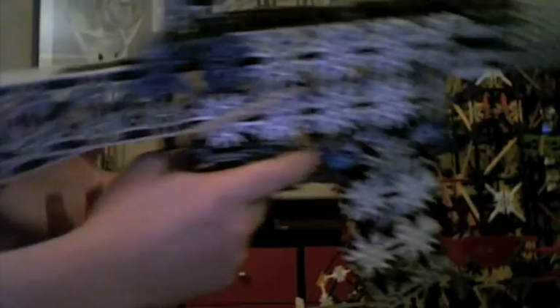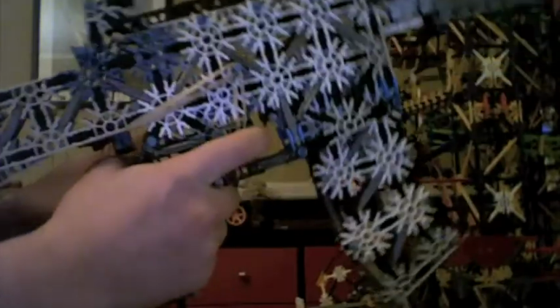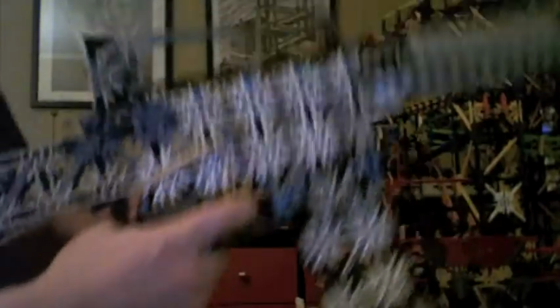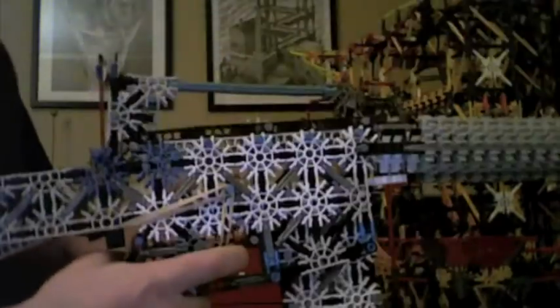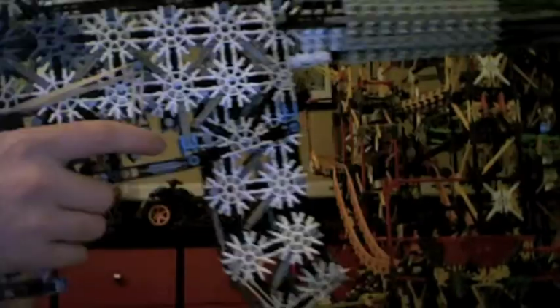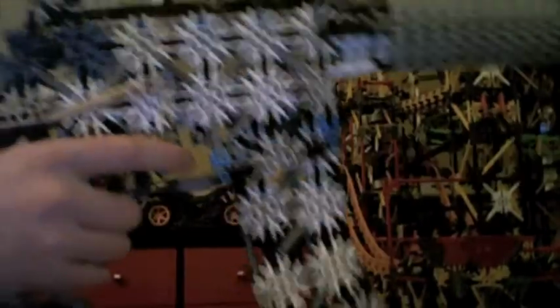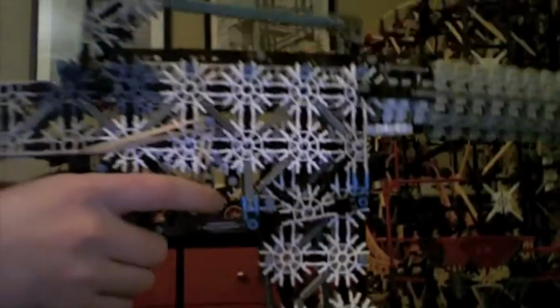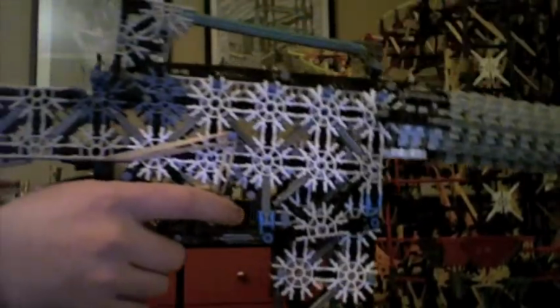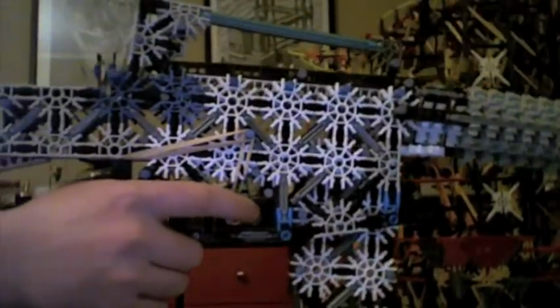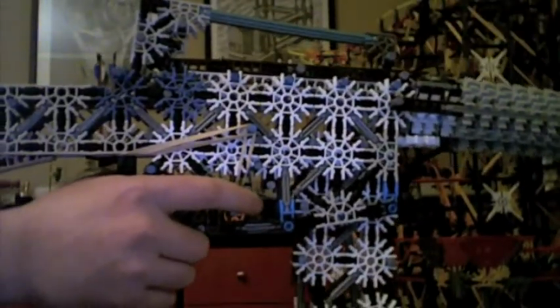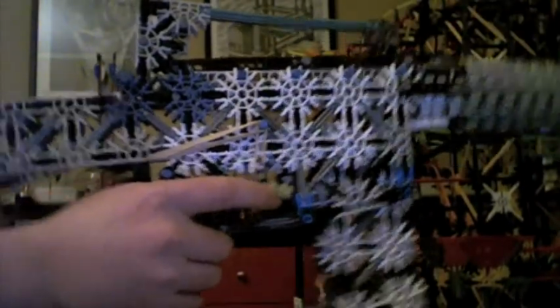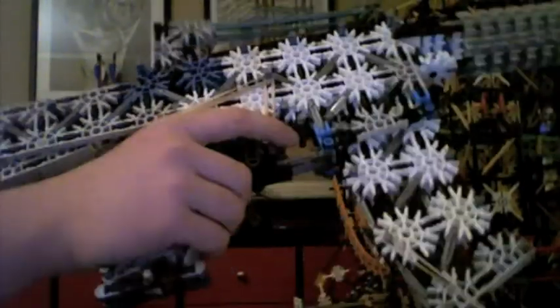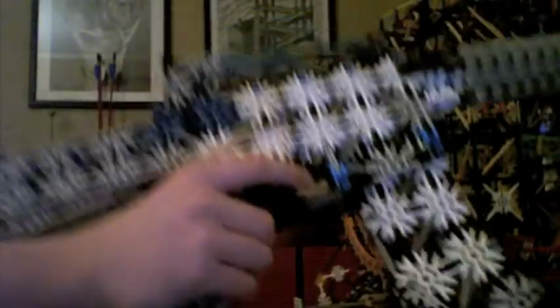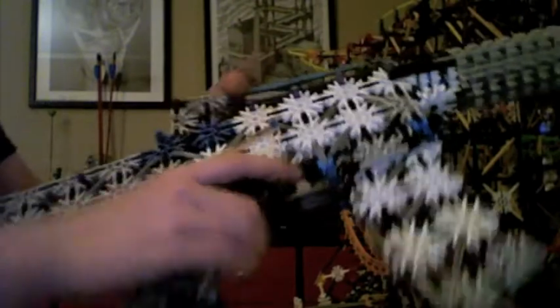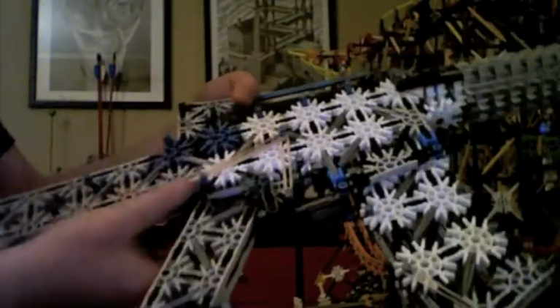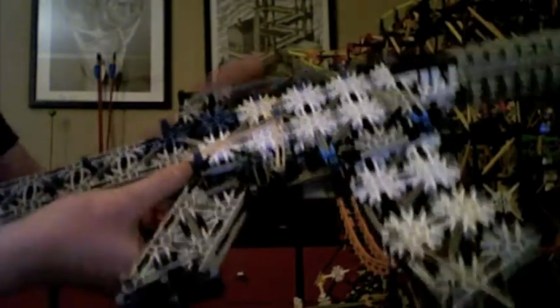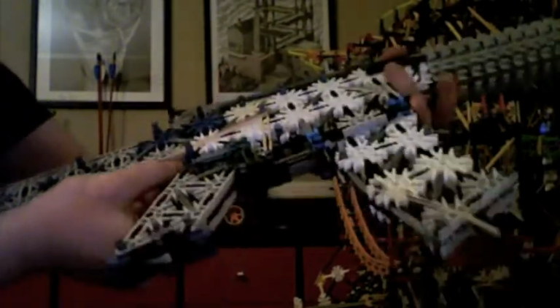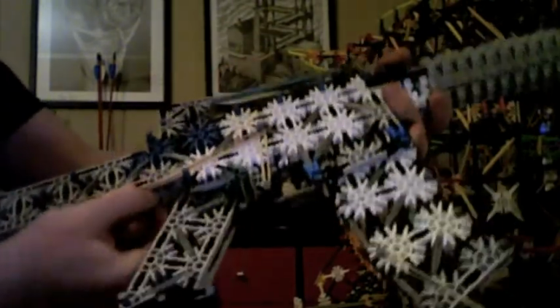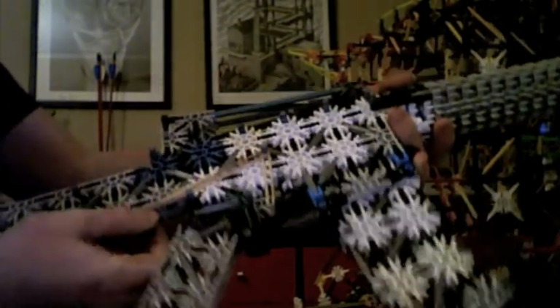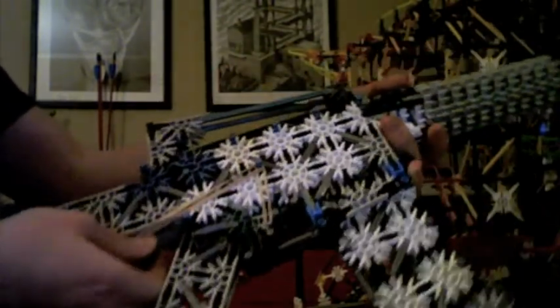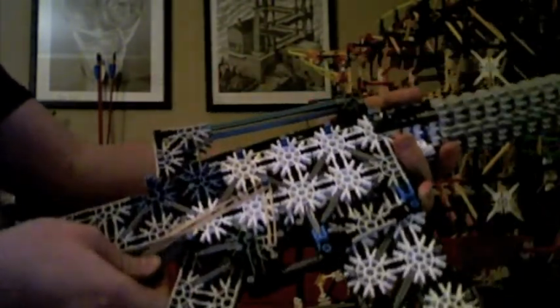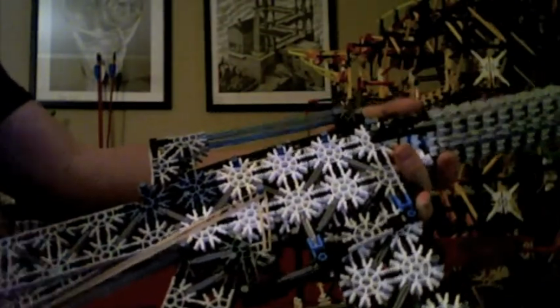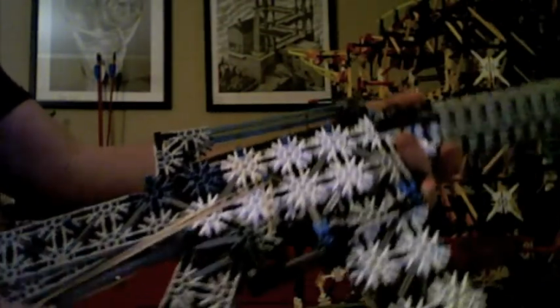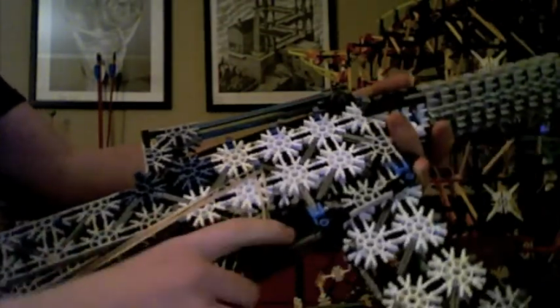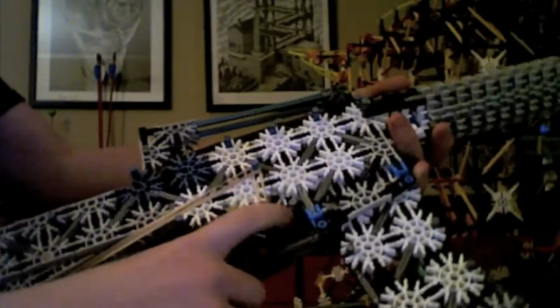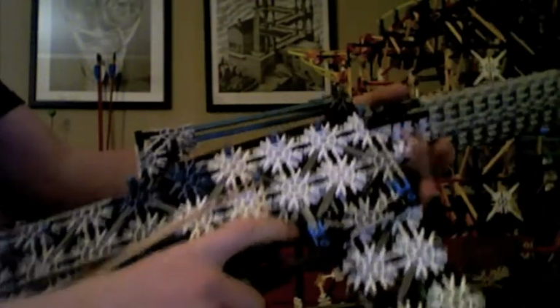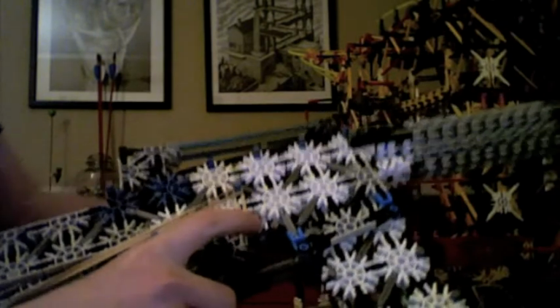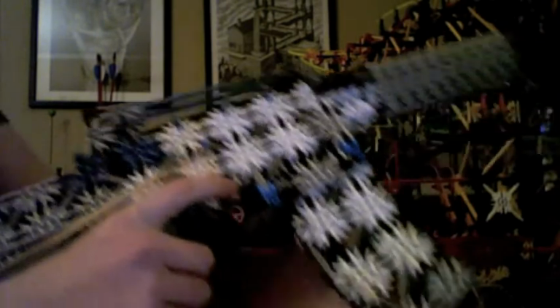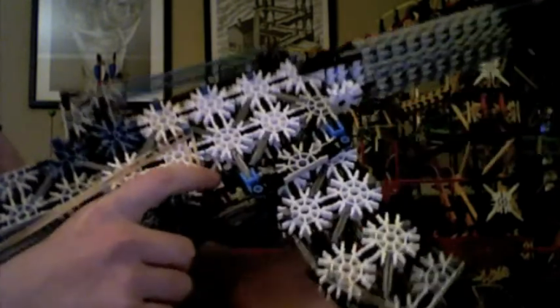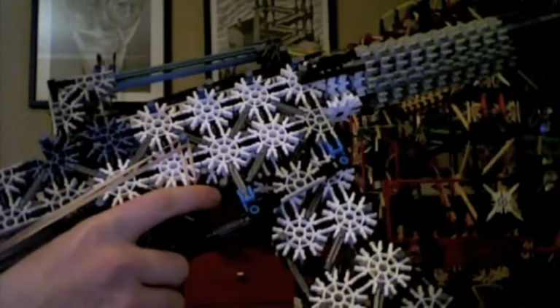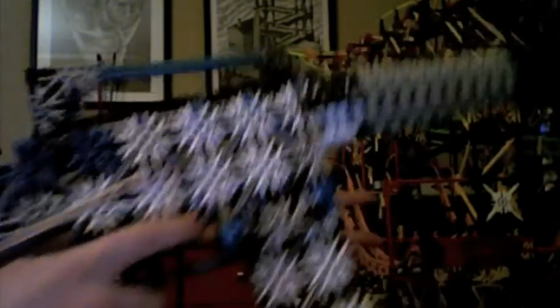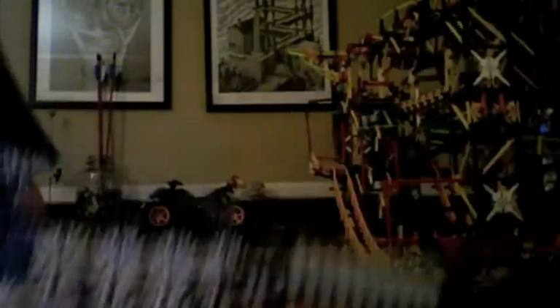So I'll just shoot it a couple times. Pull the pin back in here. Trigger goes up. Mag pusher goes up. Ready to go.